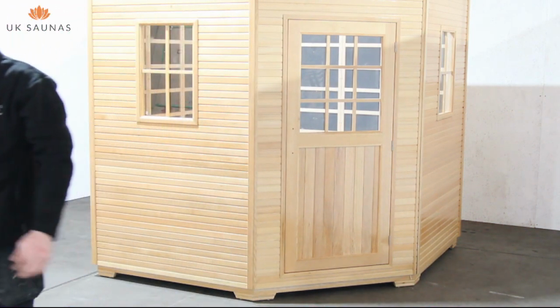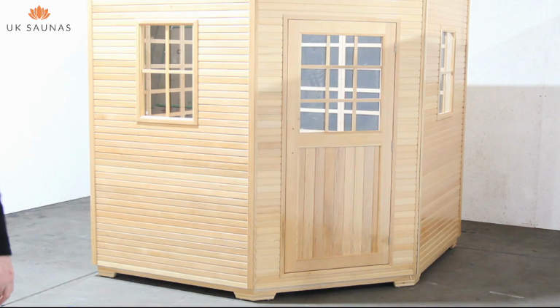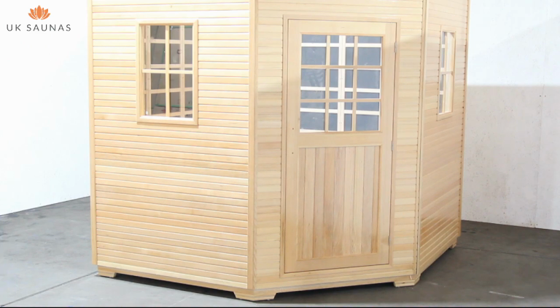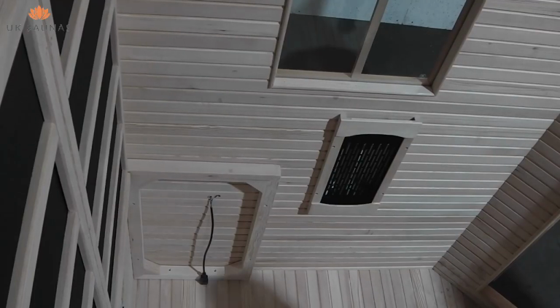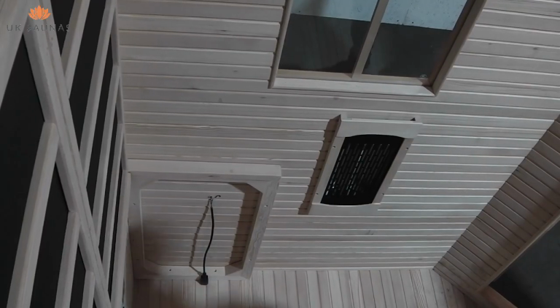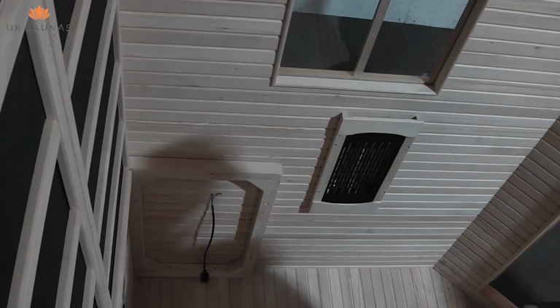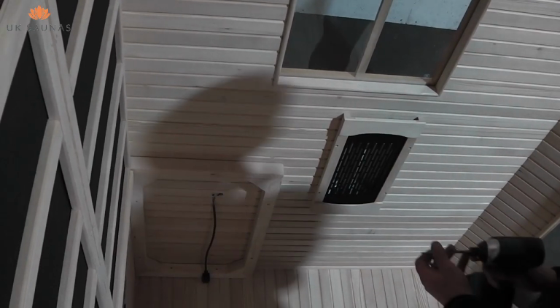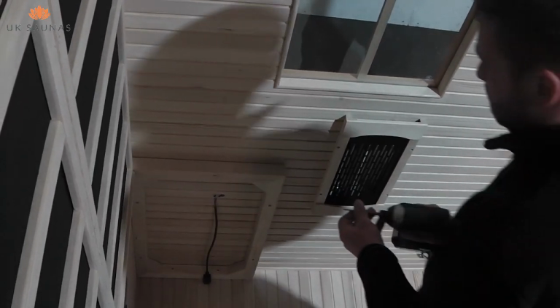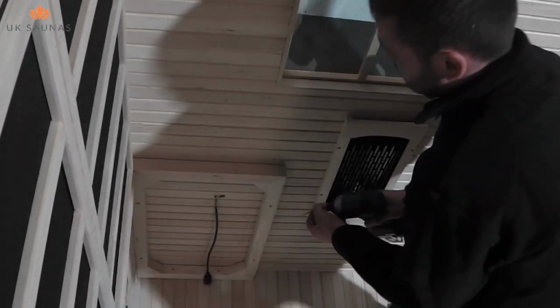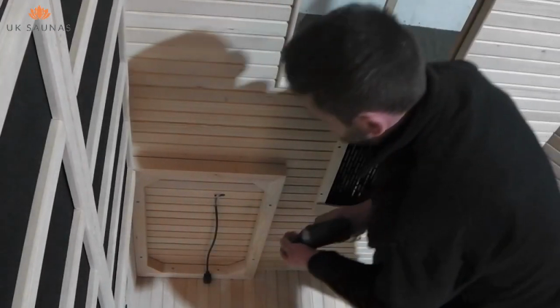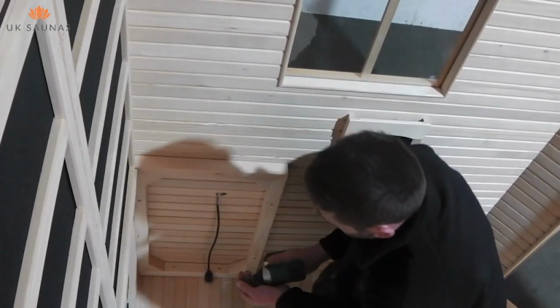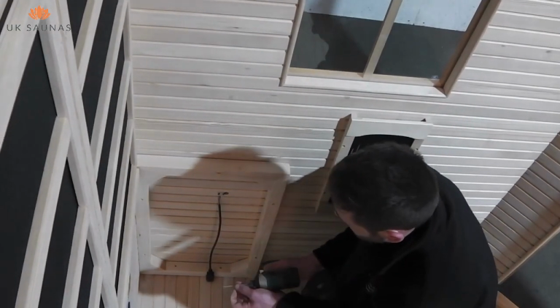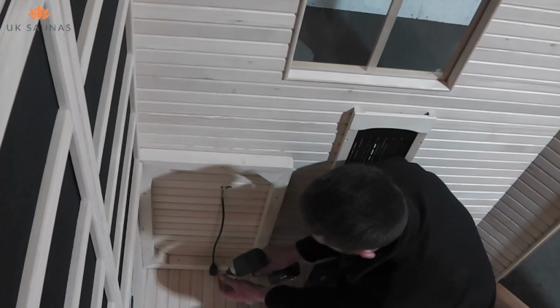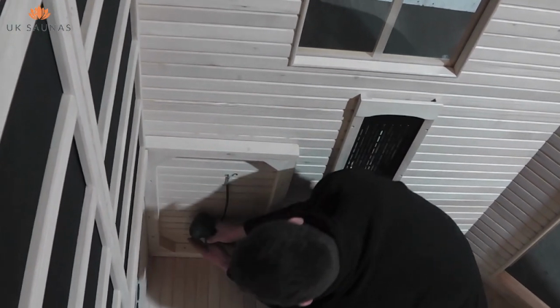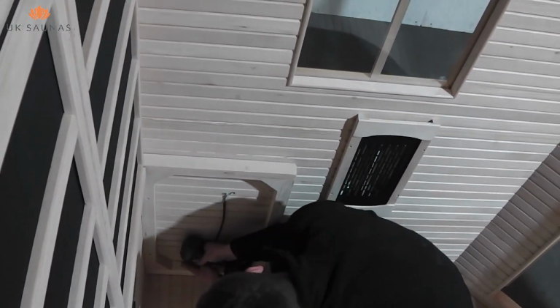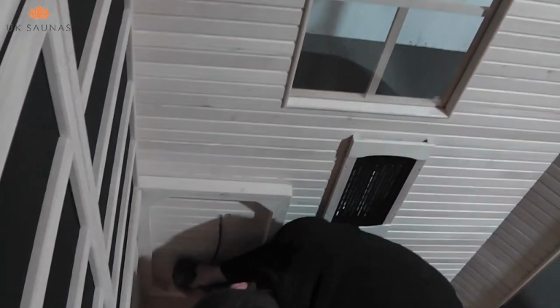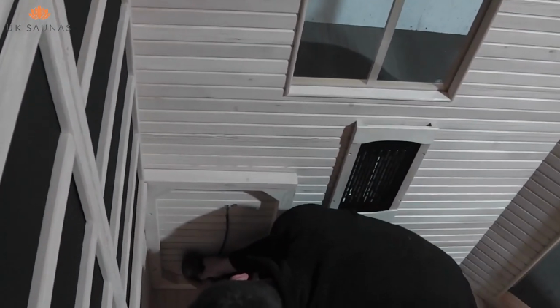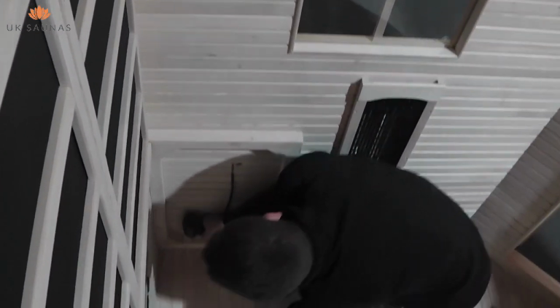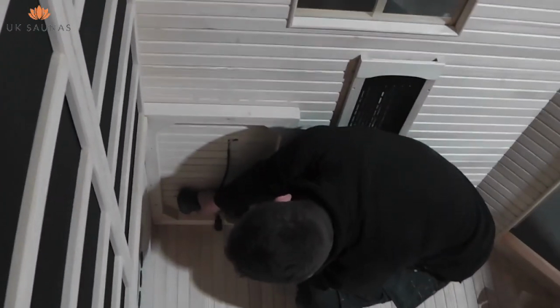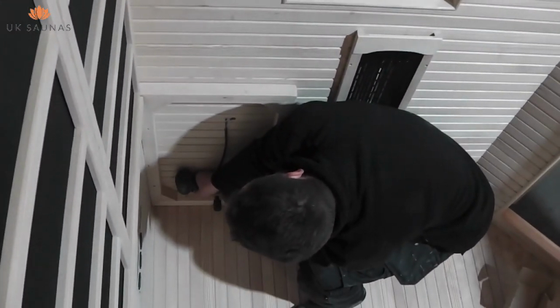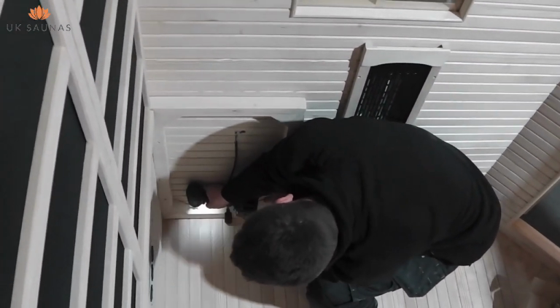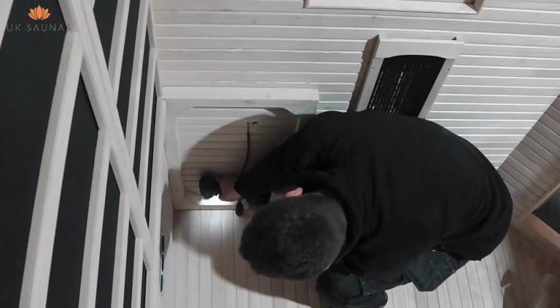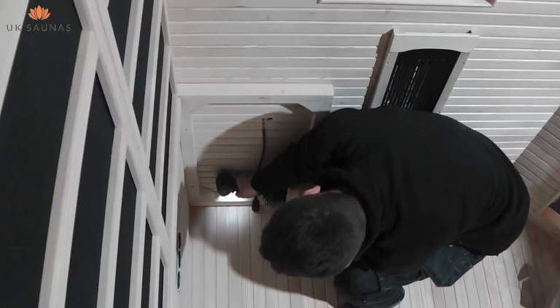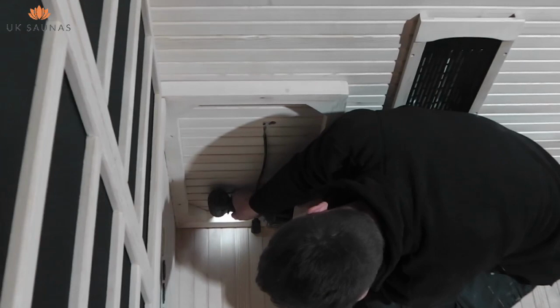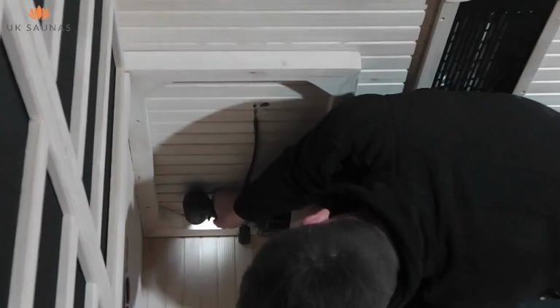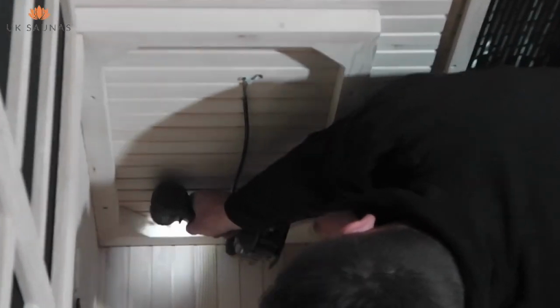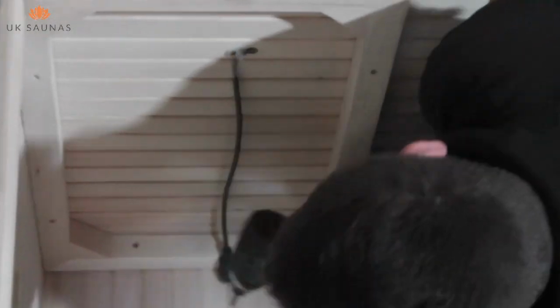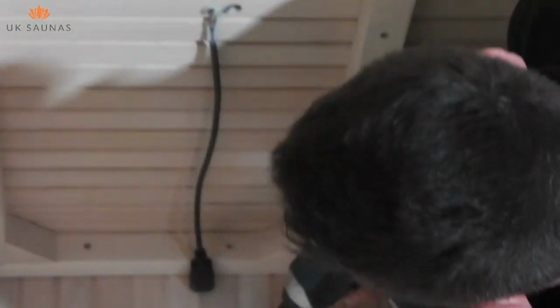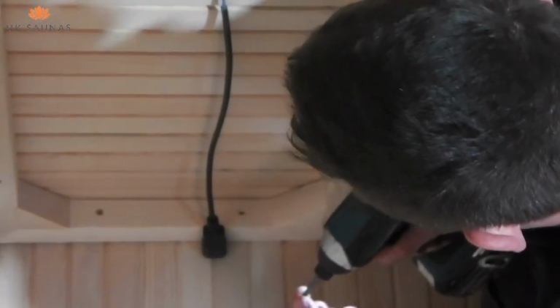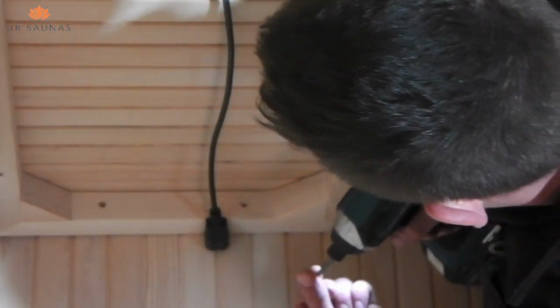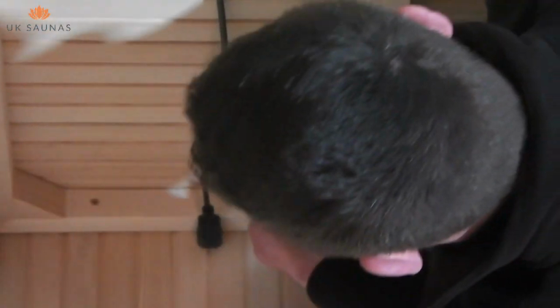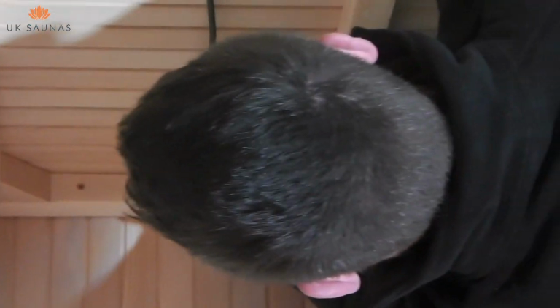As you can see from this video, we chose to fit the interior before we fitted the roof. This was to make it easier for us to film. However, if you want to fit the roof first and then work on the inside, you can do that without any problems.